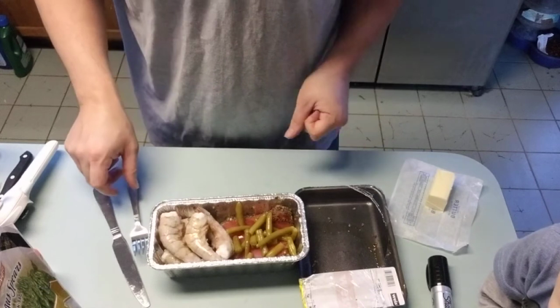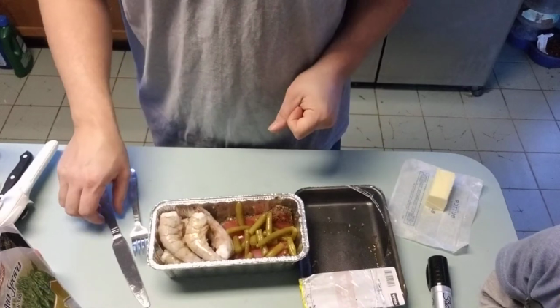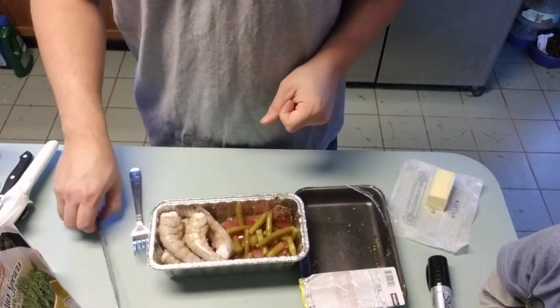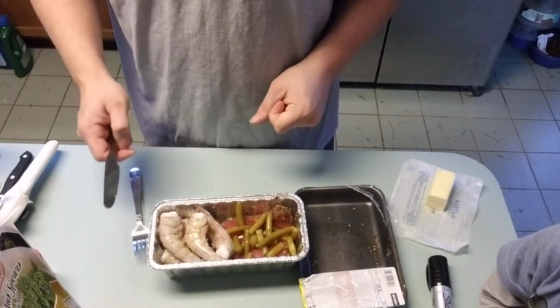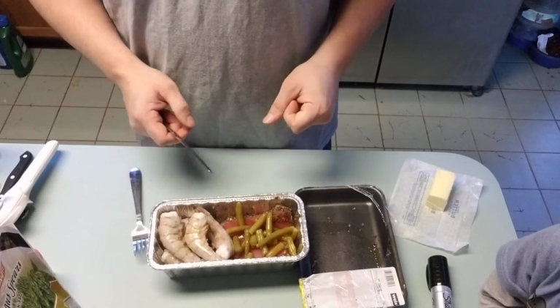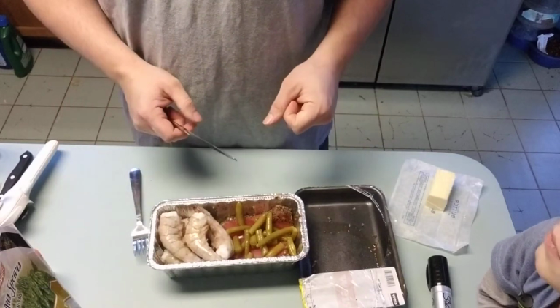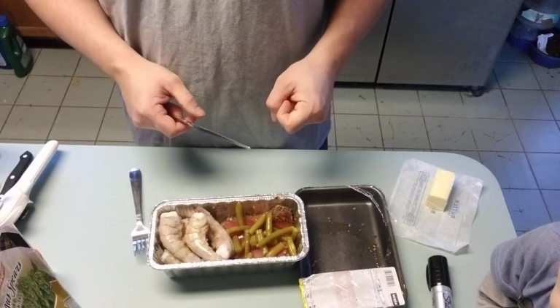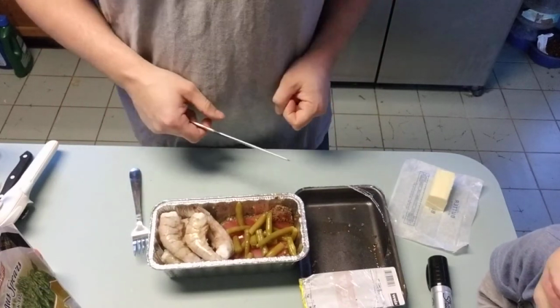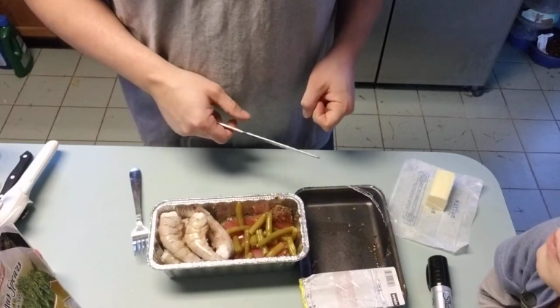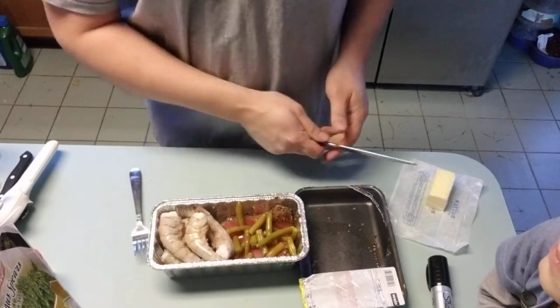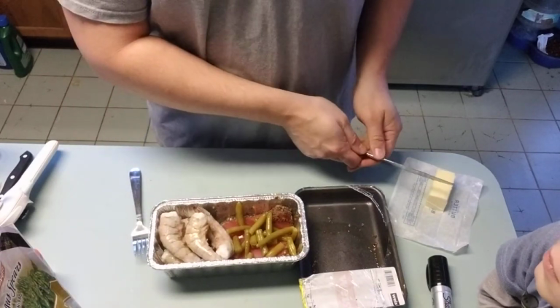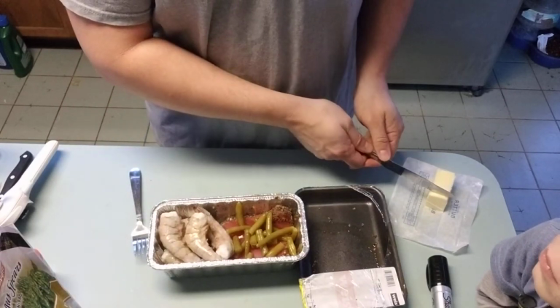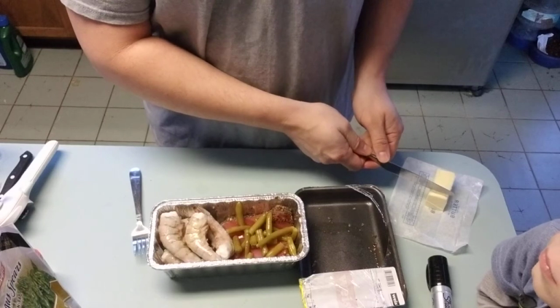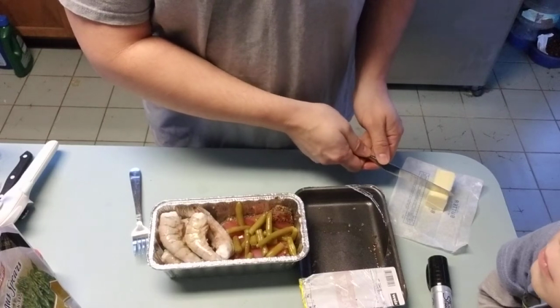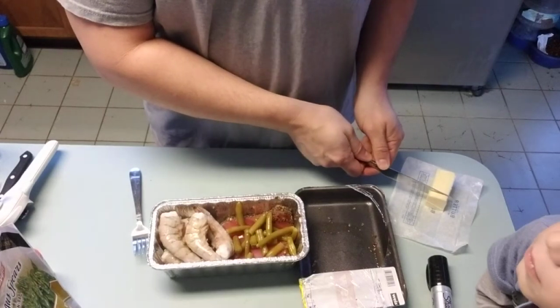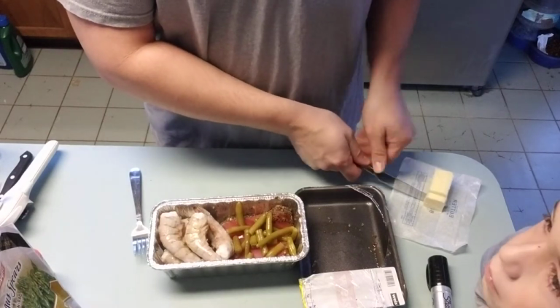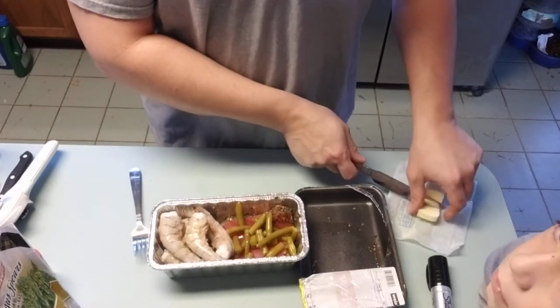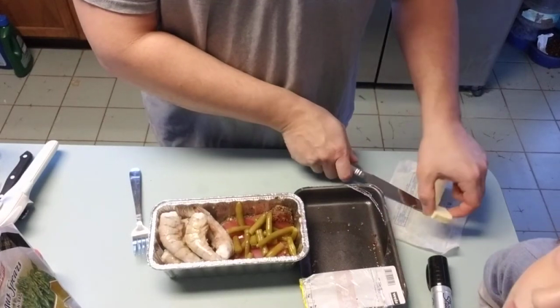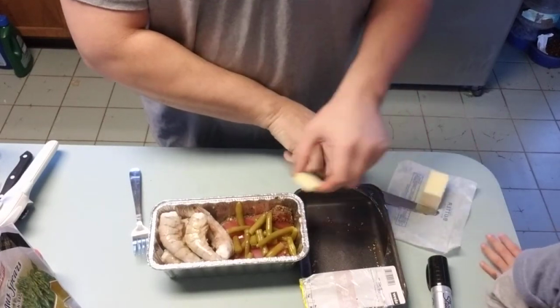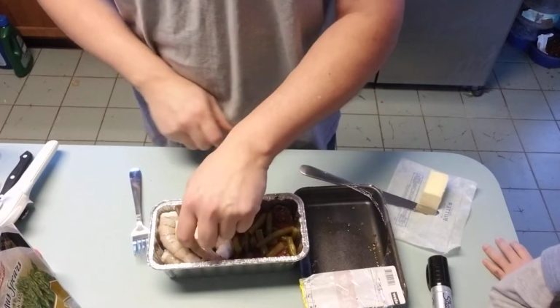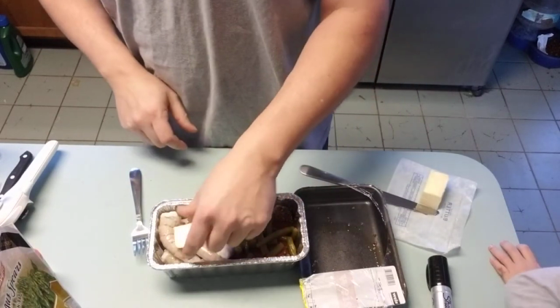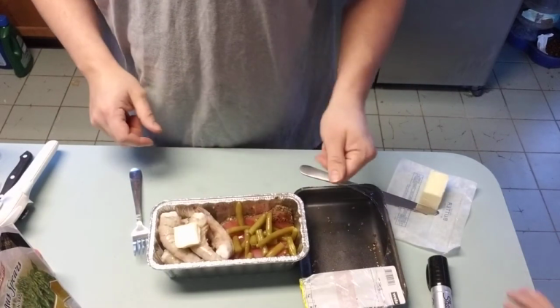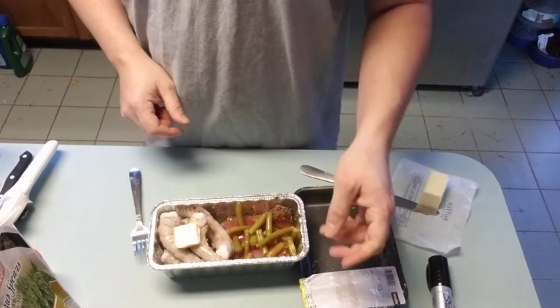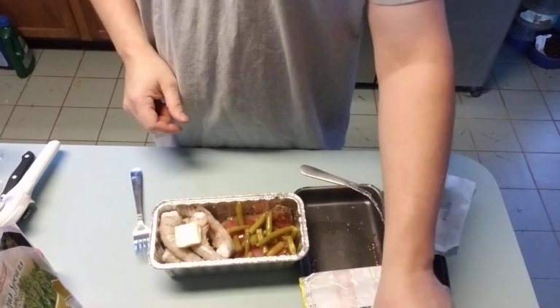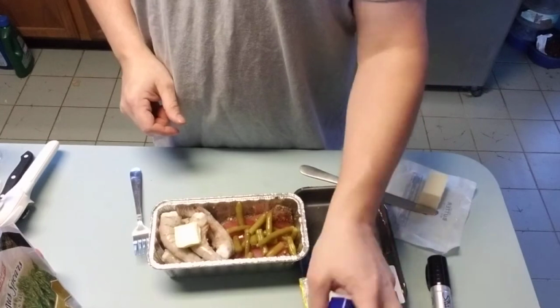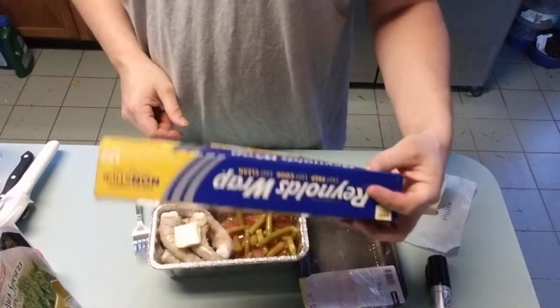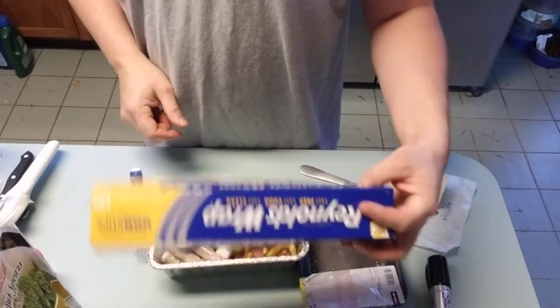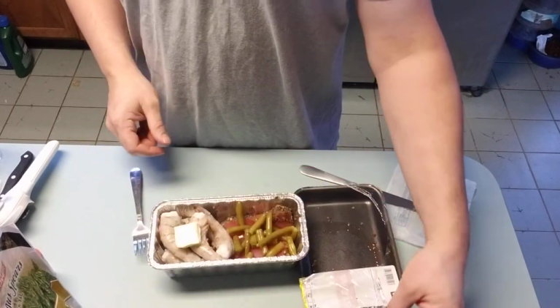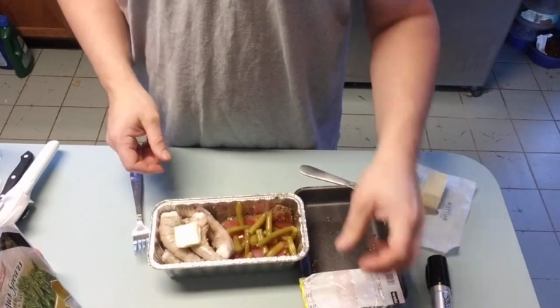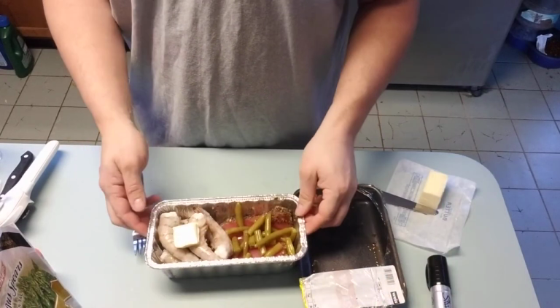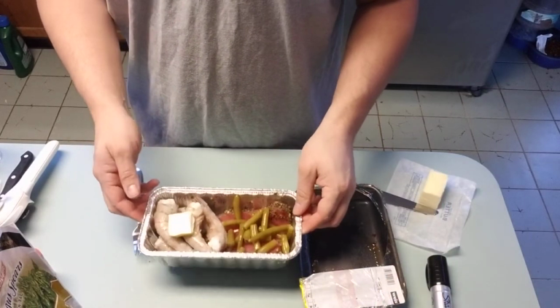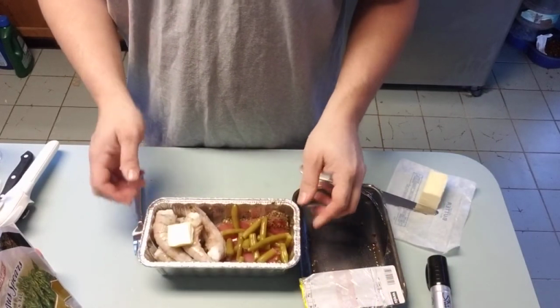Instead of having a soggy sandwich, you actually have something that's pretty good to eat. Put a little bit of nonstick aluminum foil on the top of this thing.